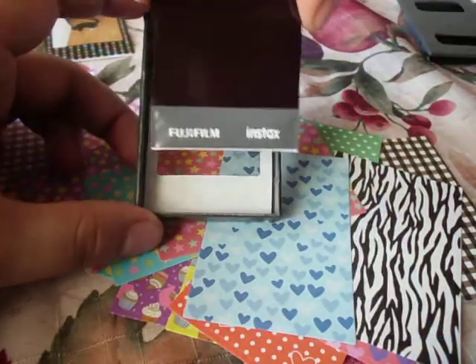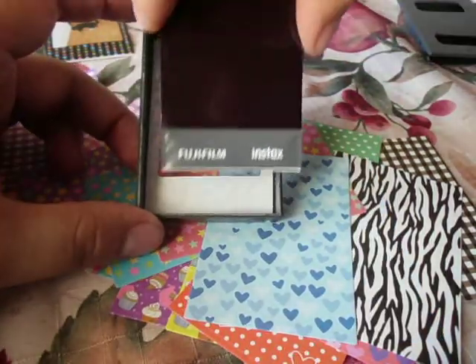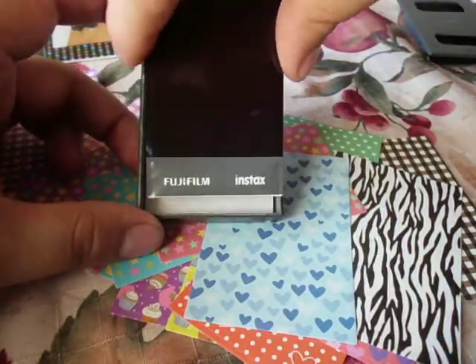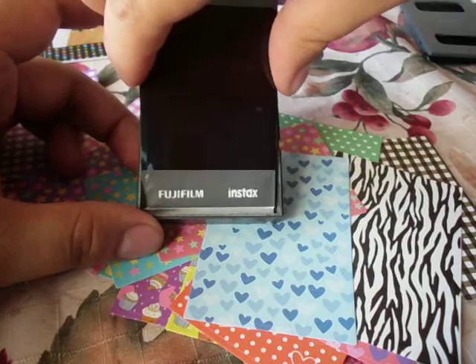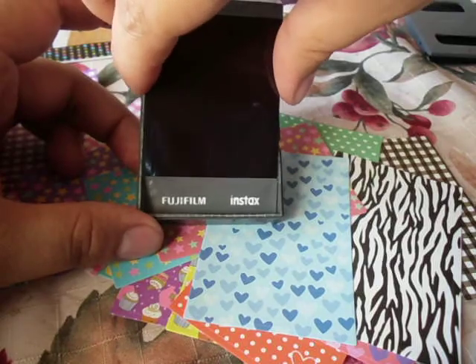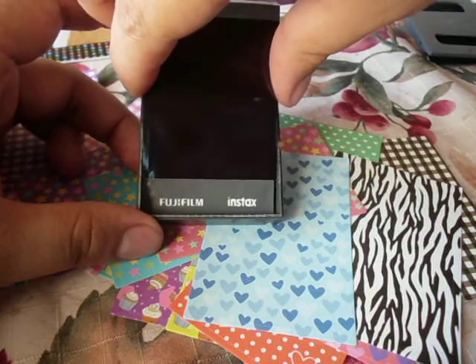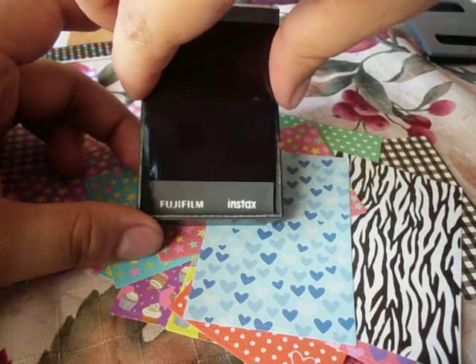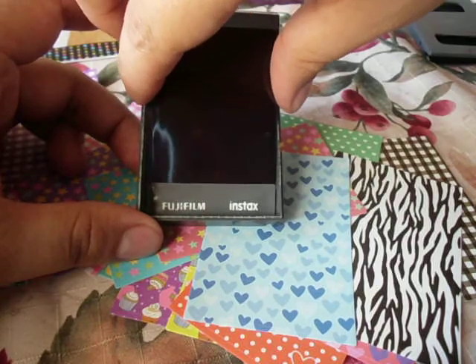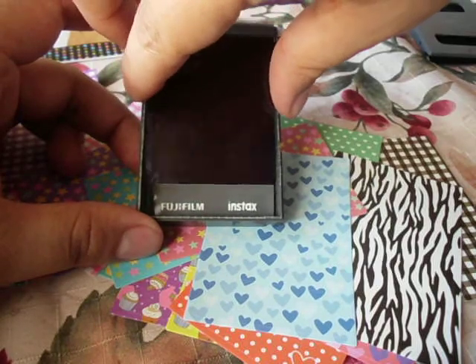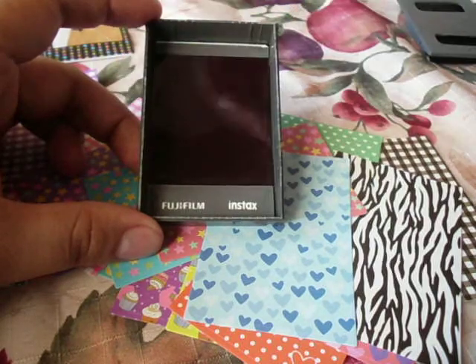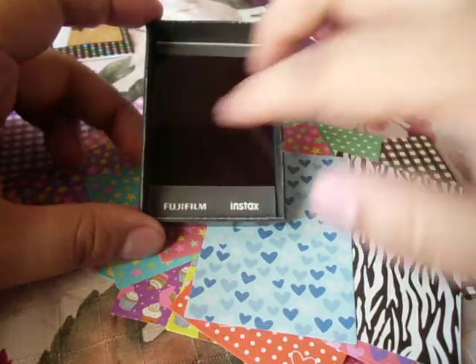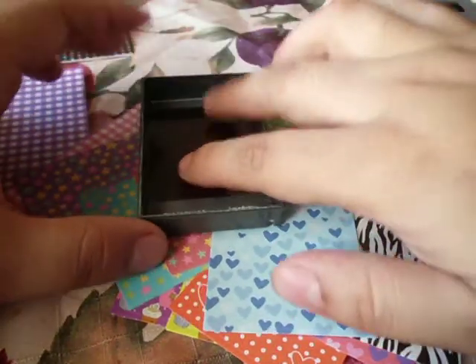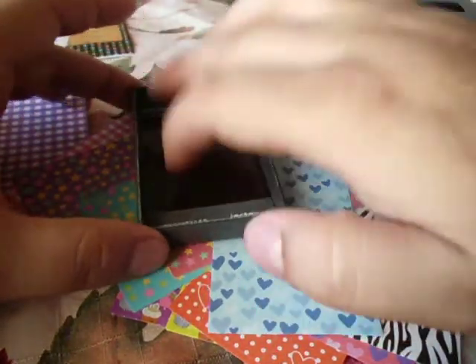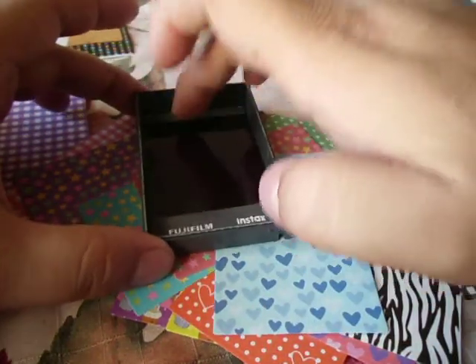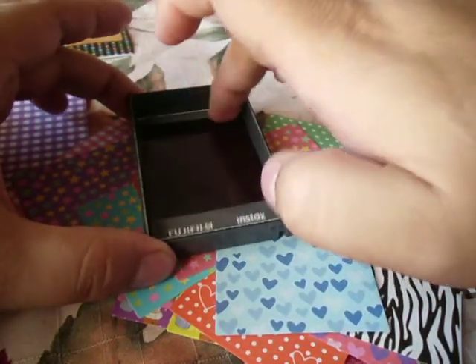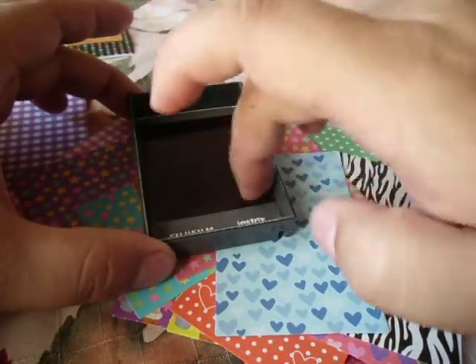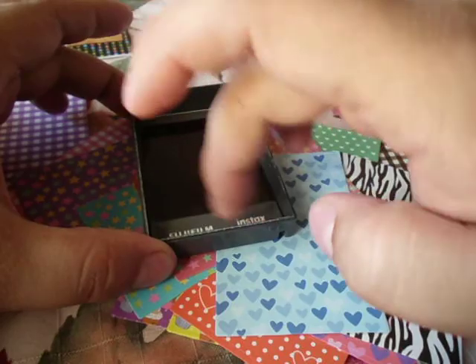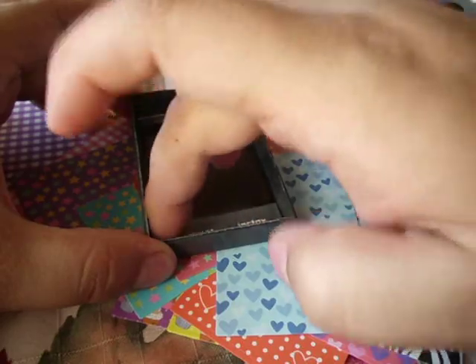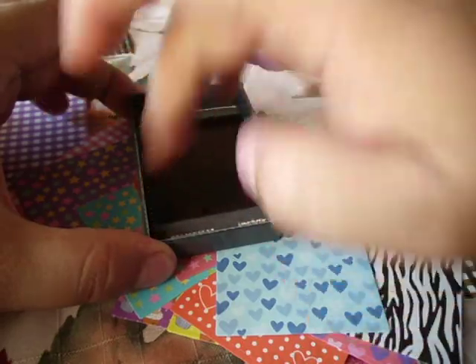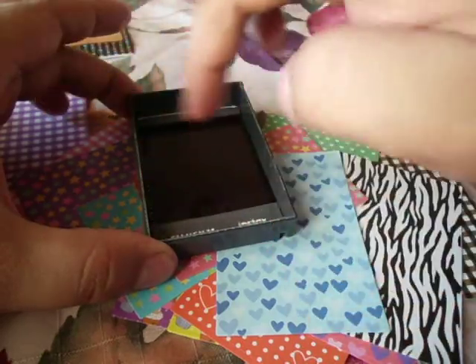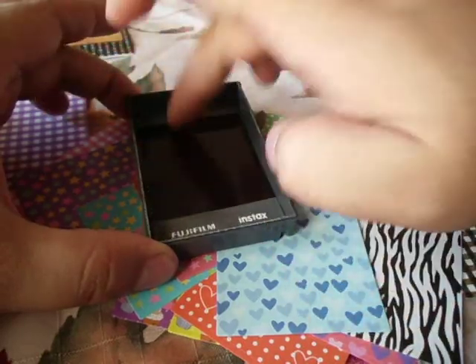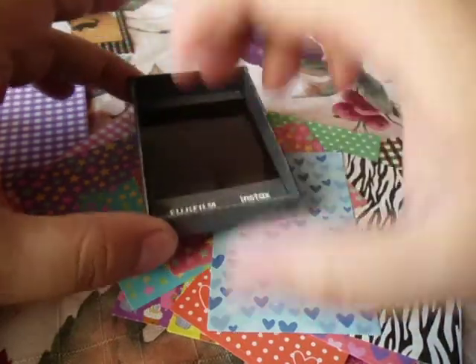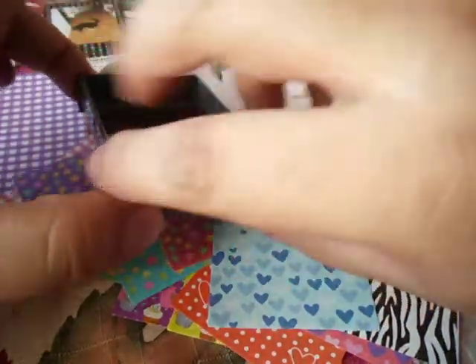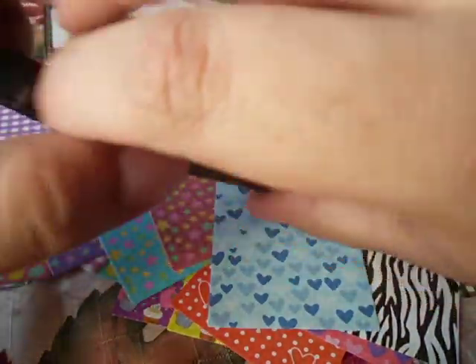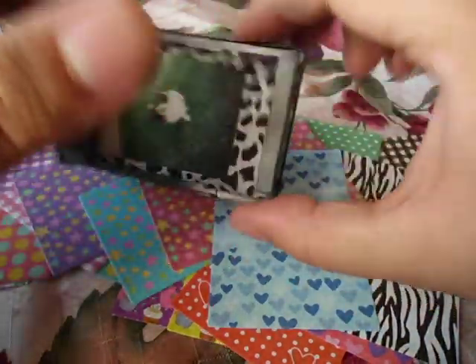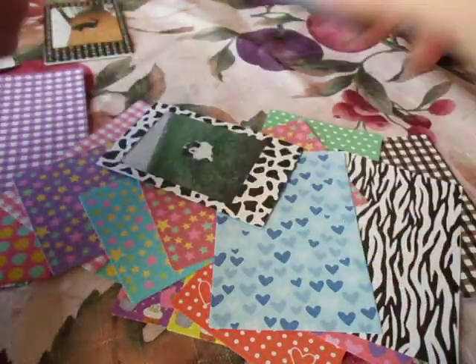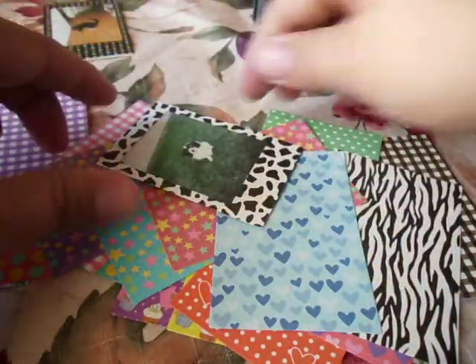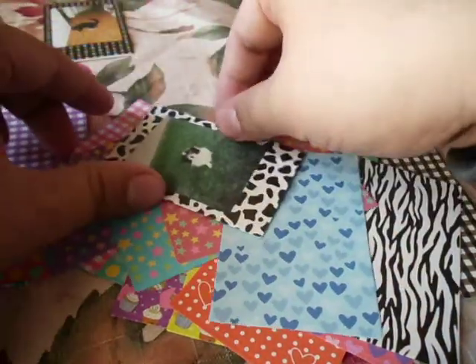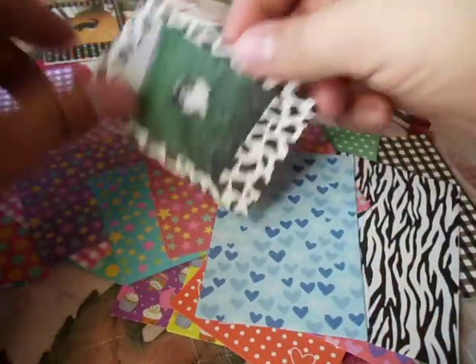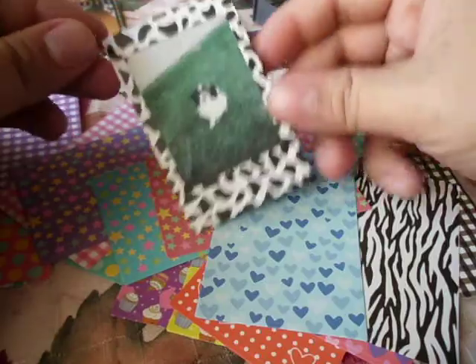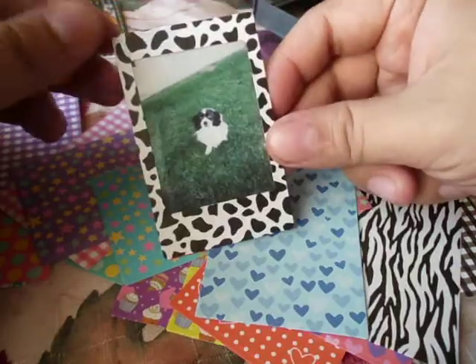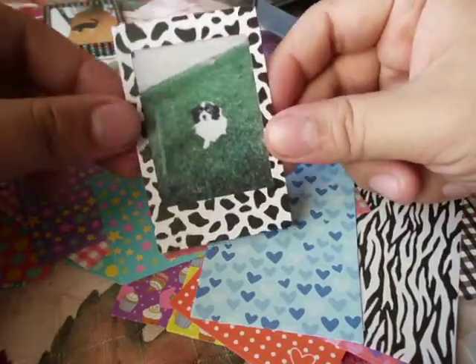And then you simply drop it in there. You push down on the sides — not on the middle, but on the sides — and then just flip it over, and you're done.